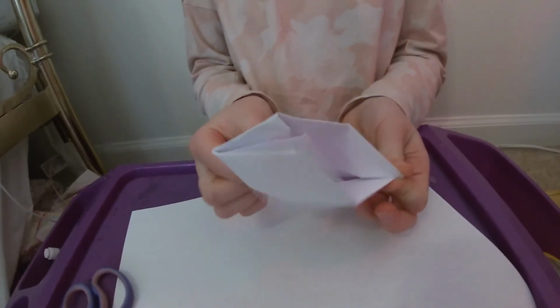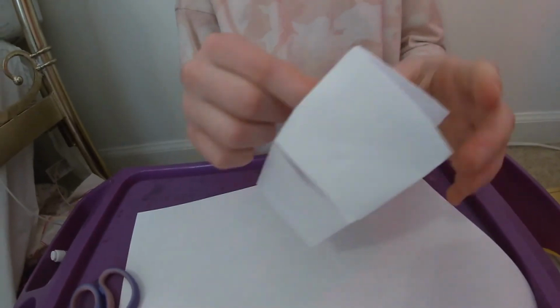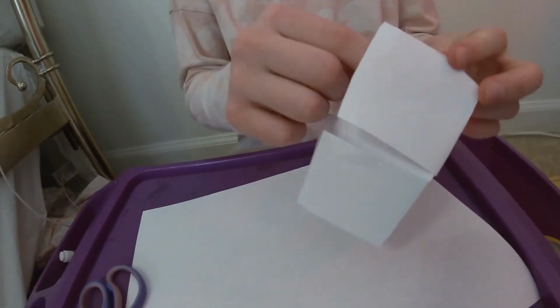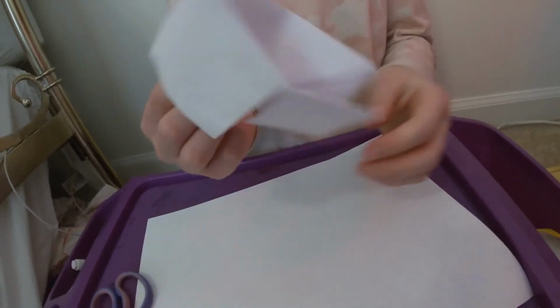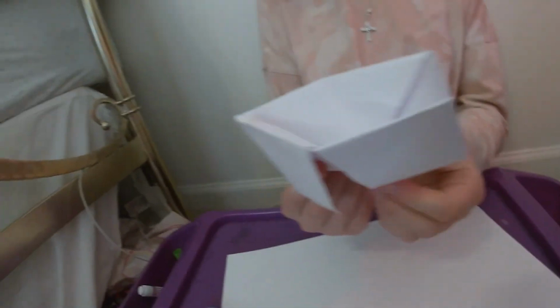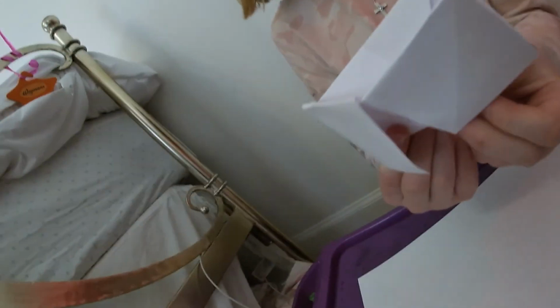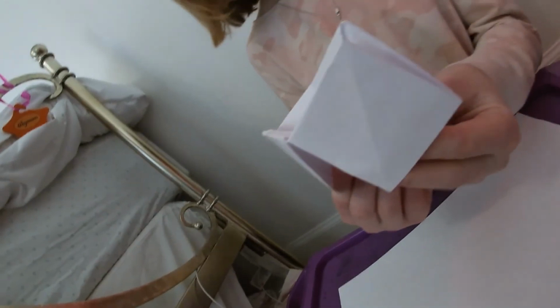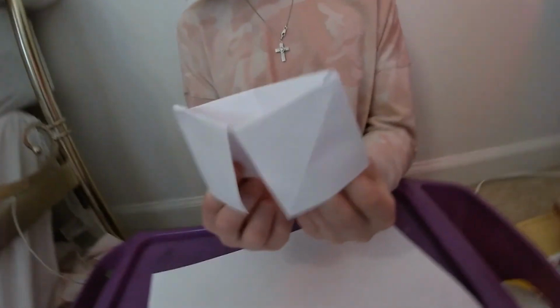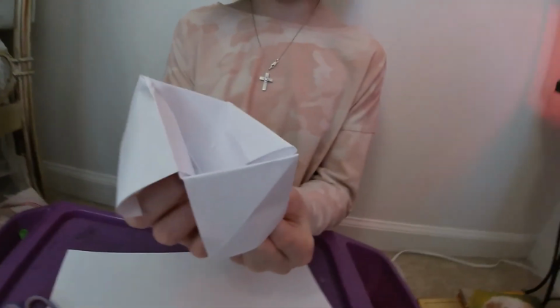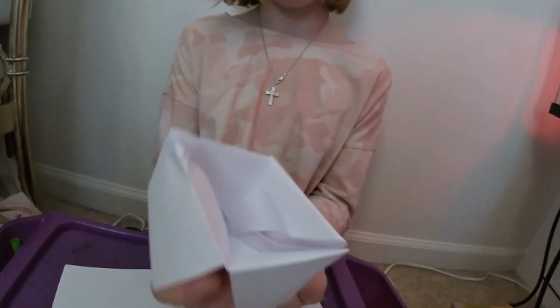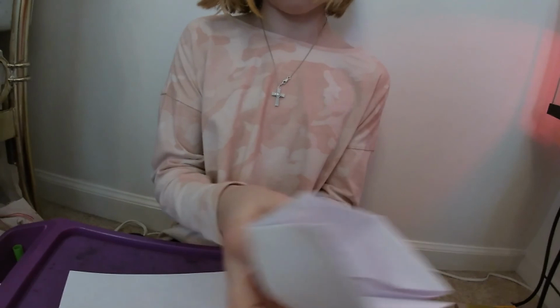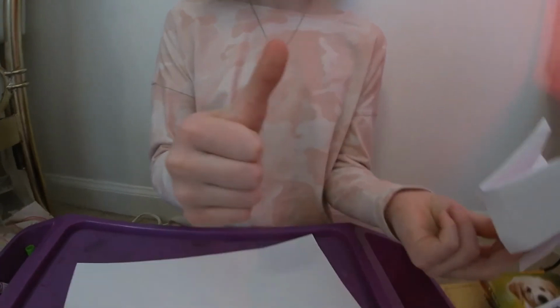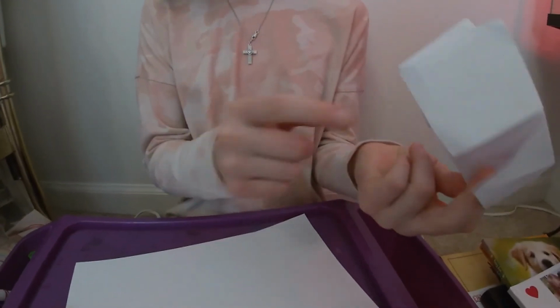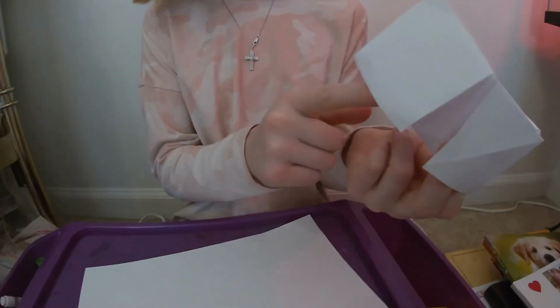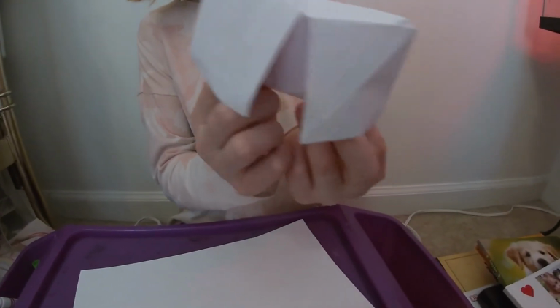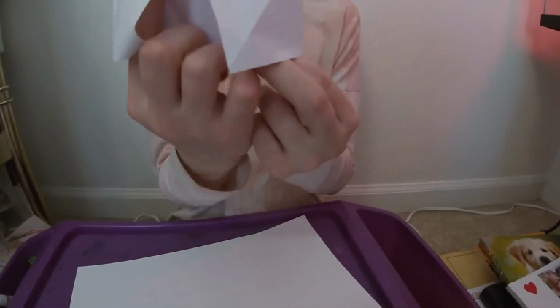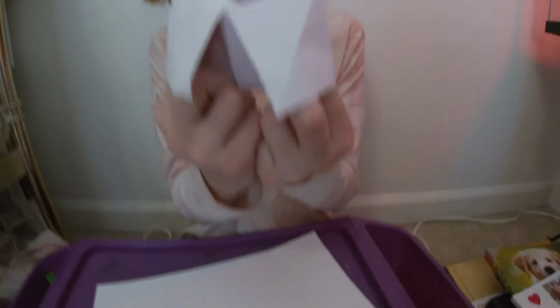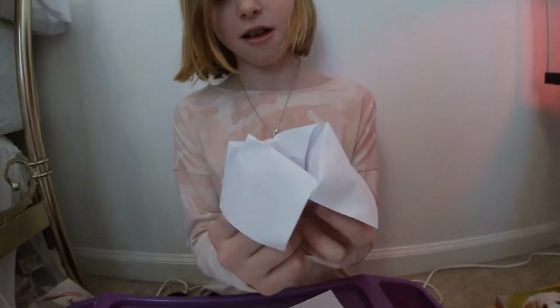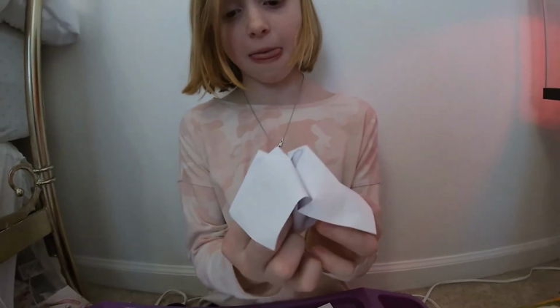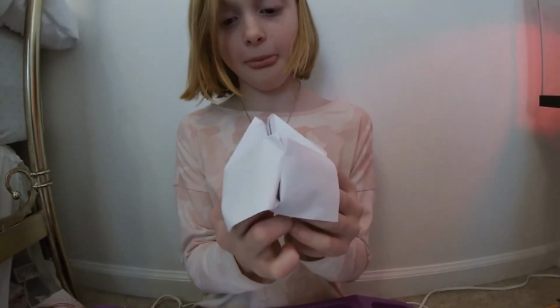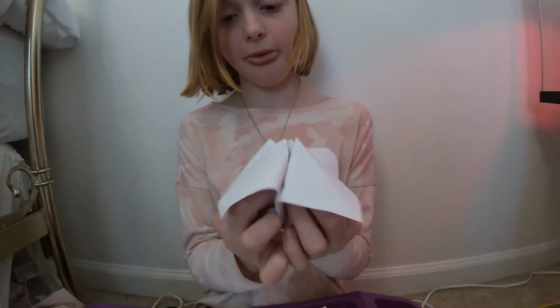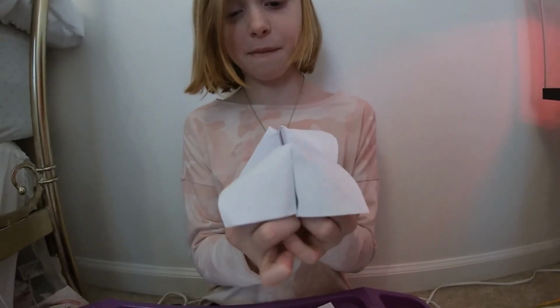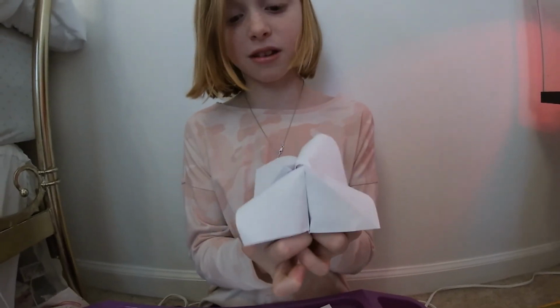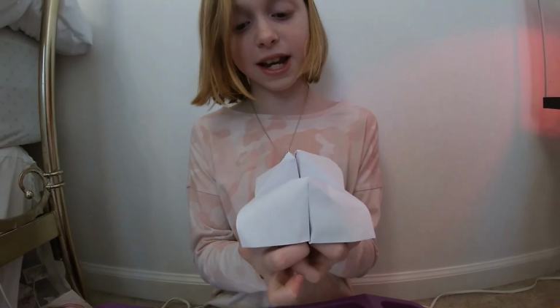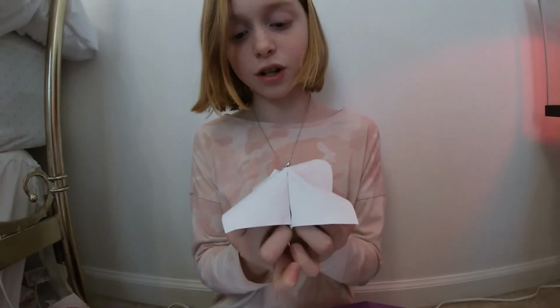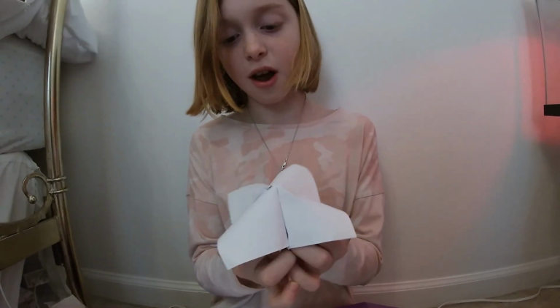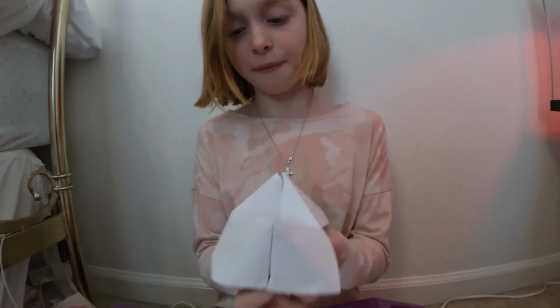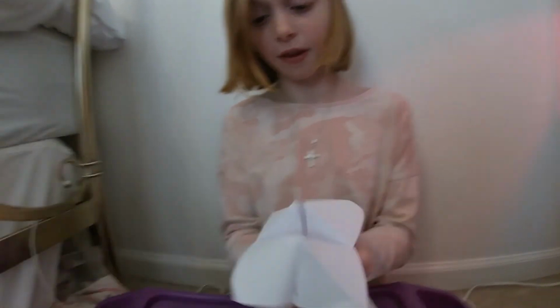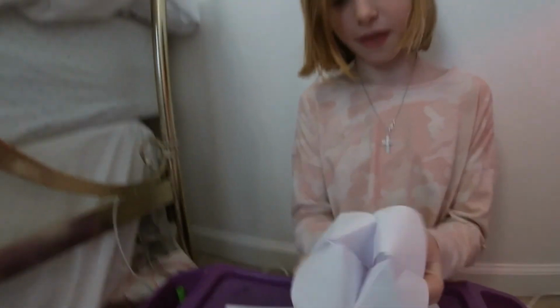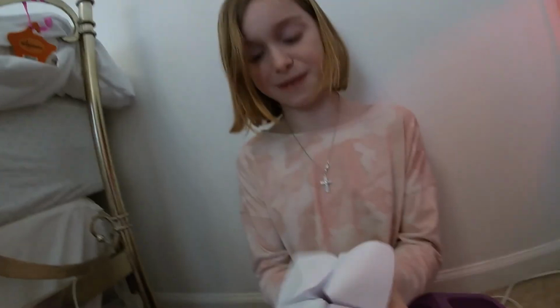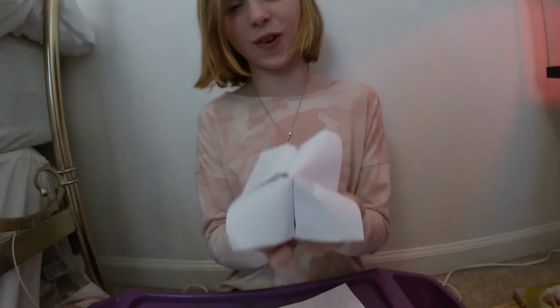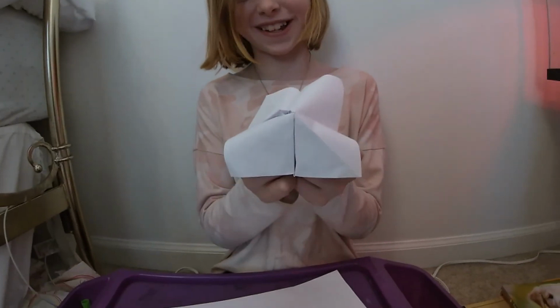Then to open it up, you just want to go like that, to open up the flaps that you're going to put your fingers on. Then put your thumb here and your finger here. It might look a little rocky at first, but we got a perfect fortune teller.